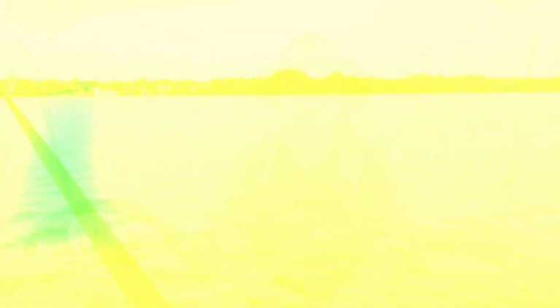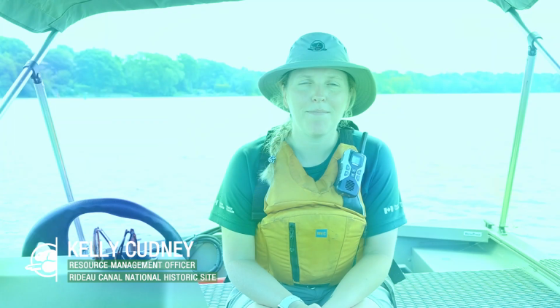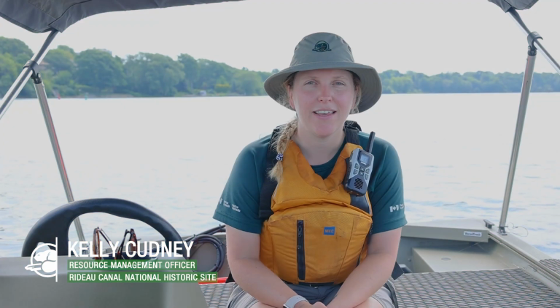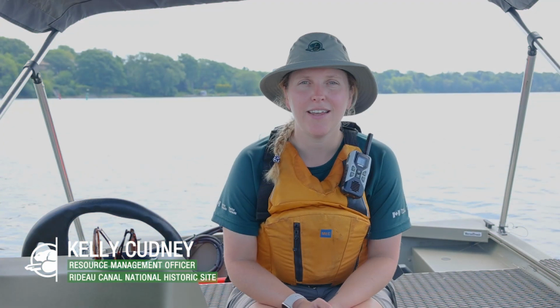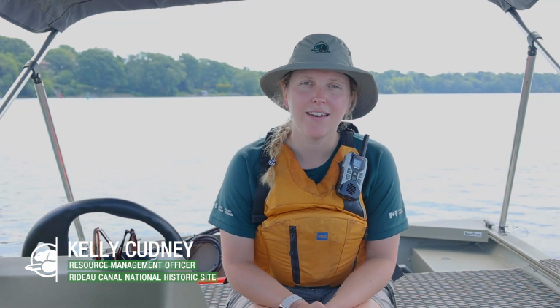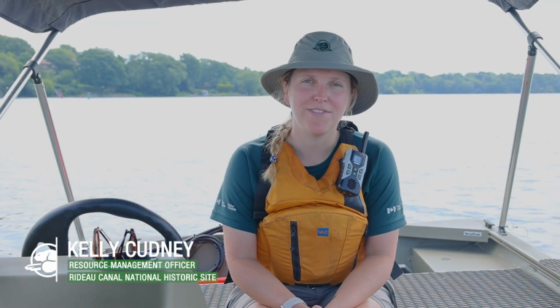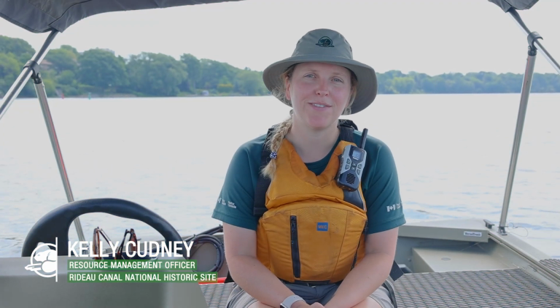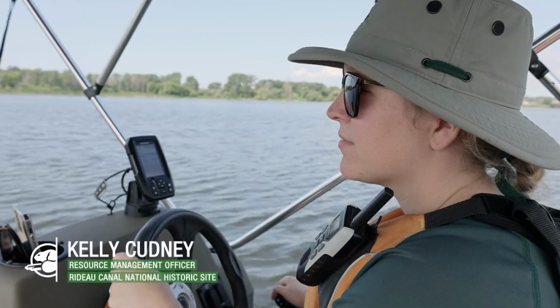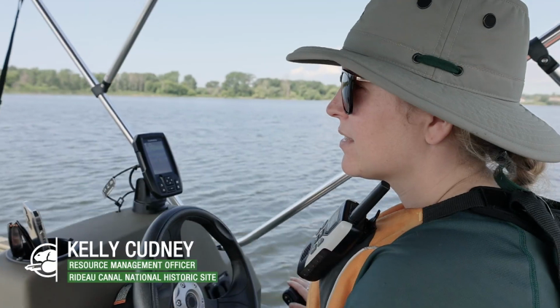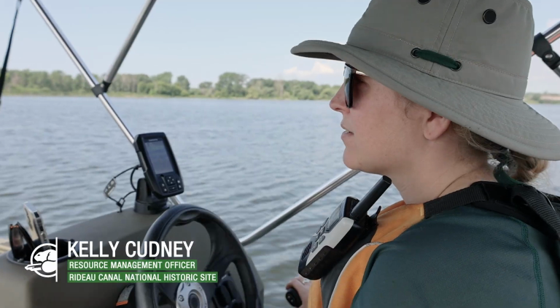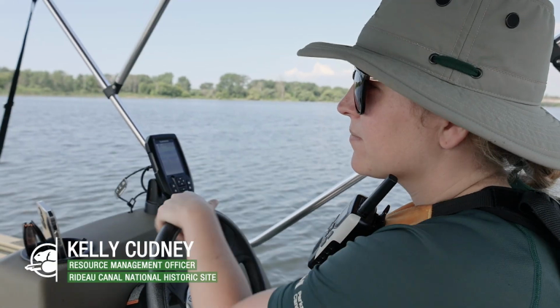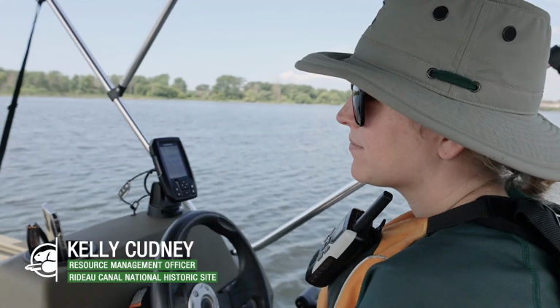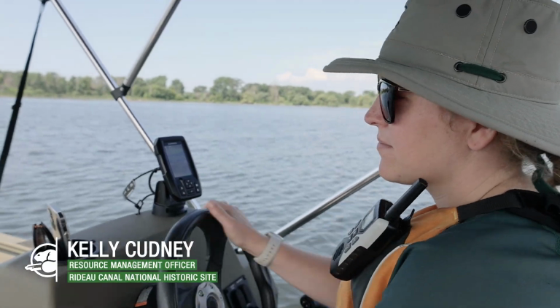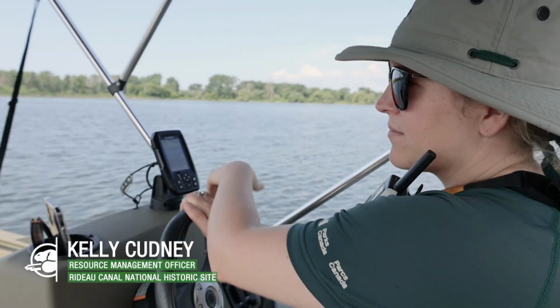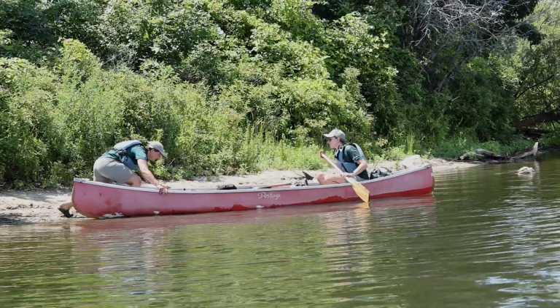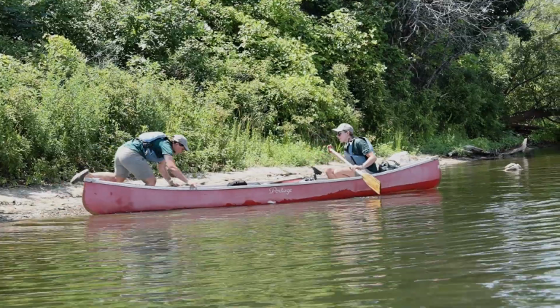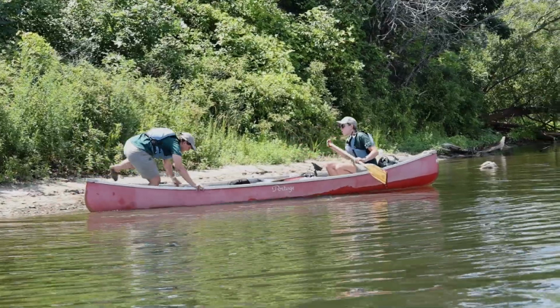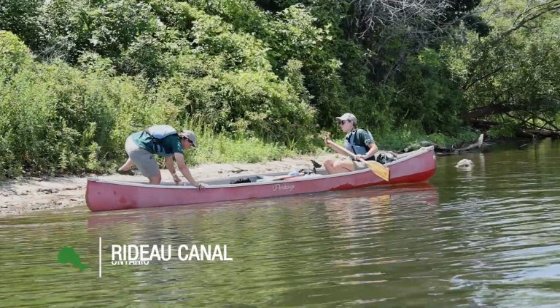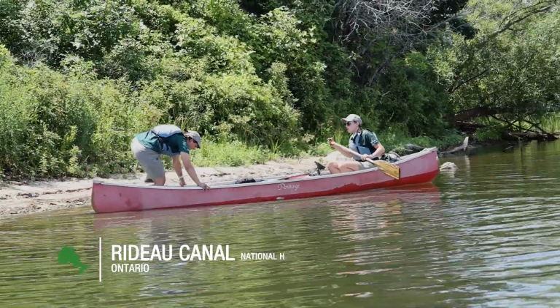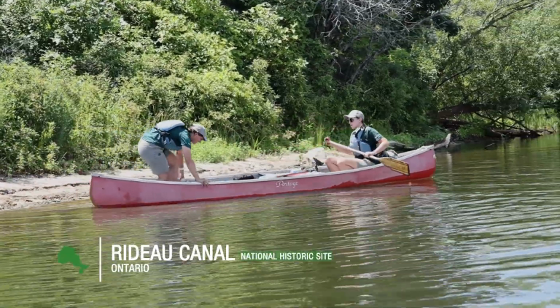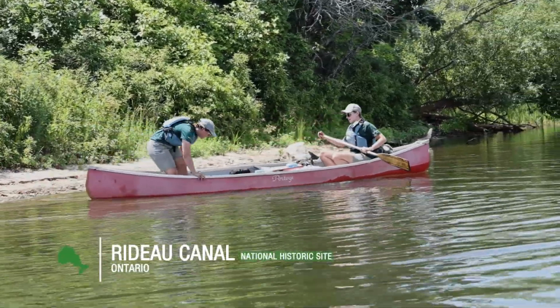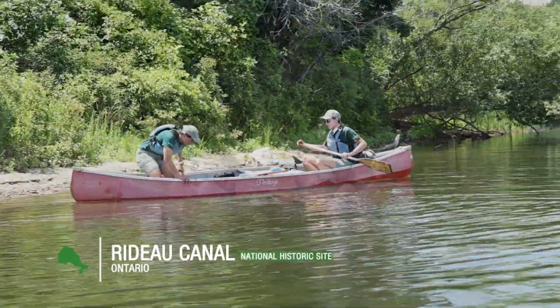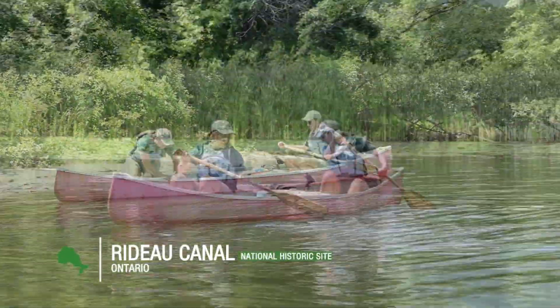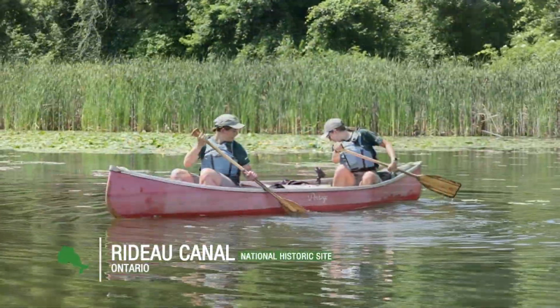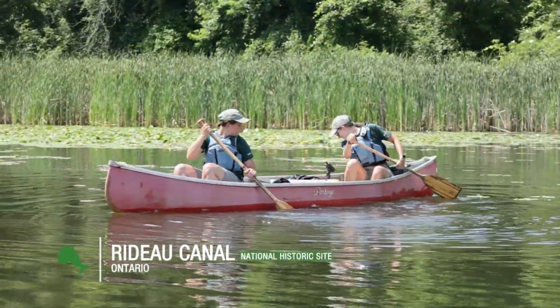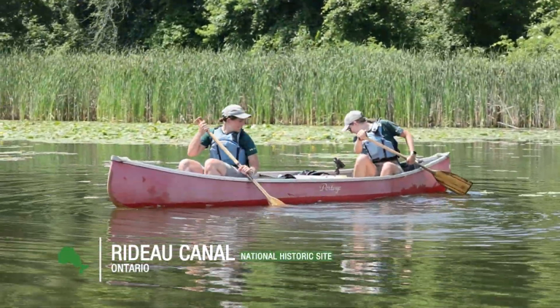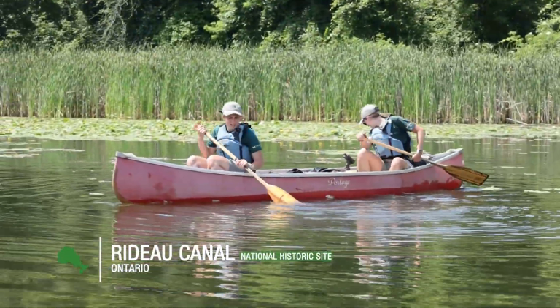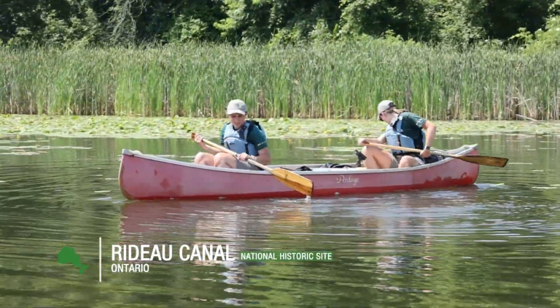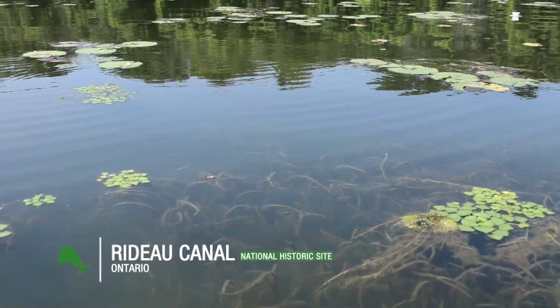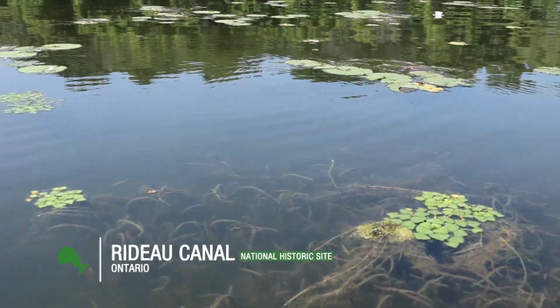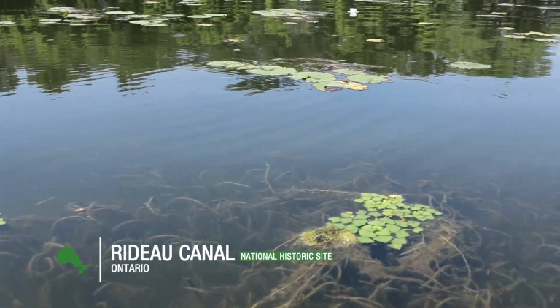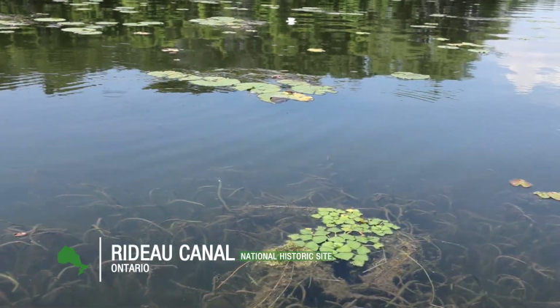I'm Kelly Cudney and I'm a resource management officer here at Parks Canada. Today we're out here on the Rideau Canal looking at an aquatic invasive plant called European water chestnut.